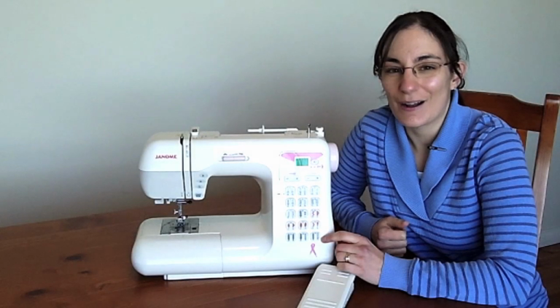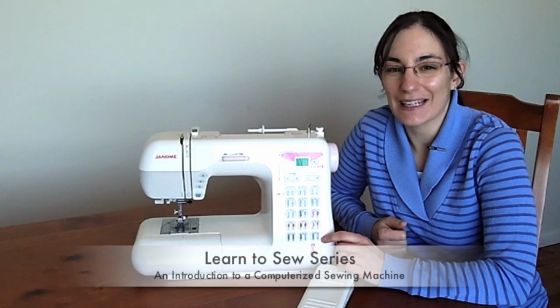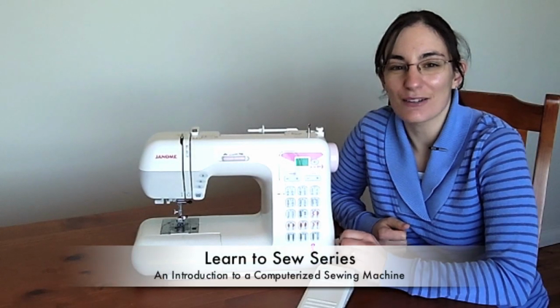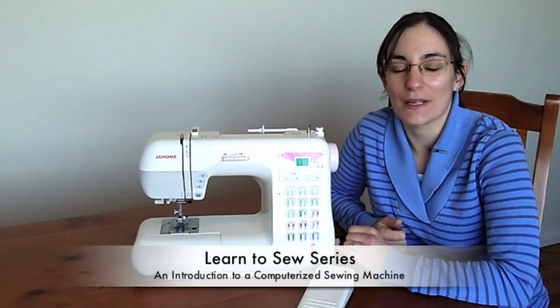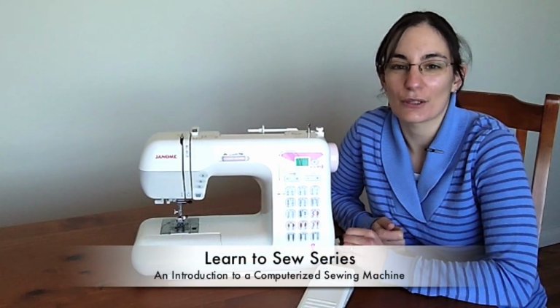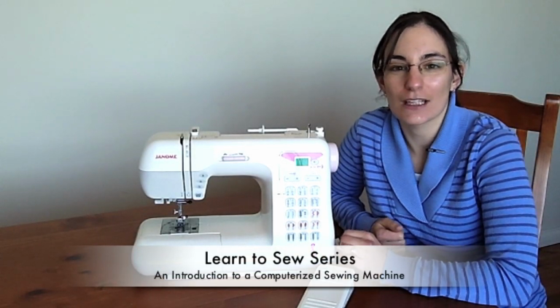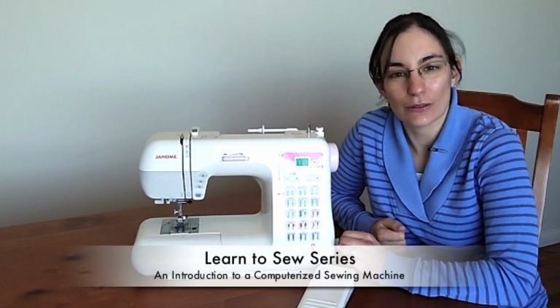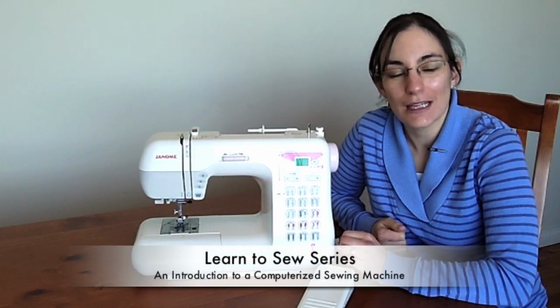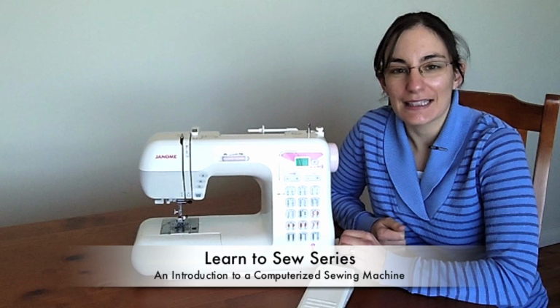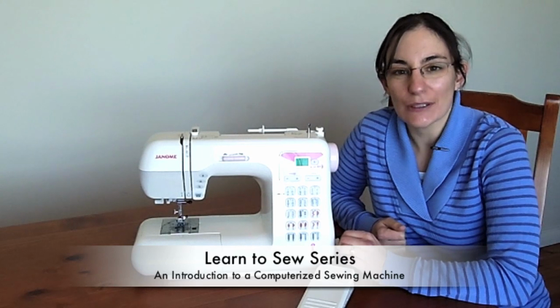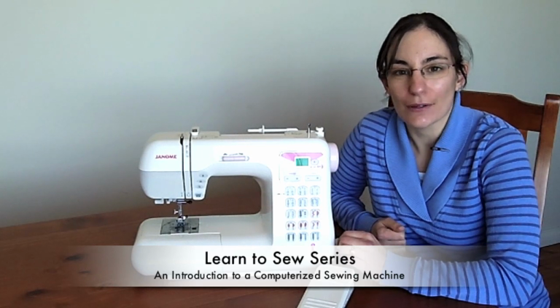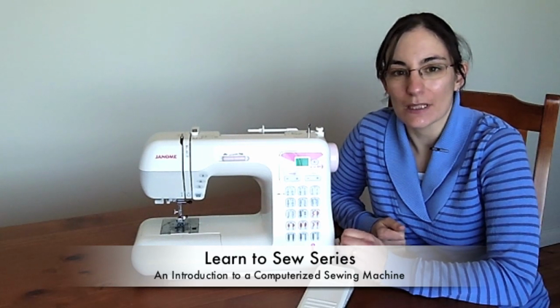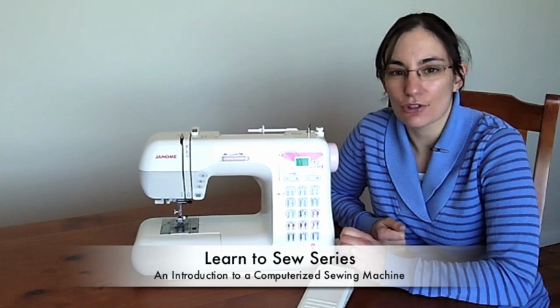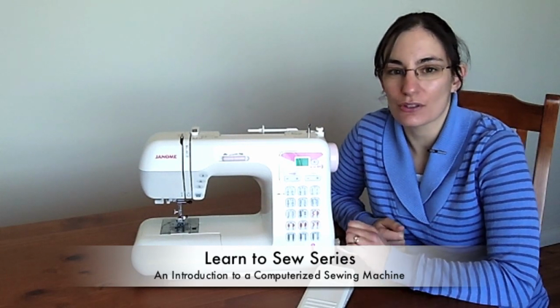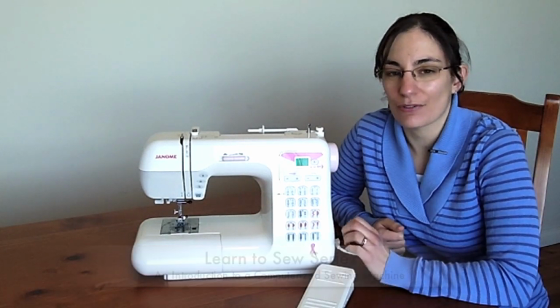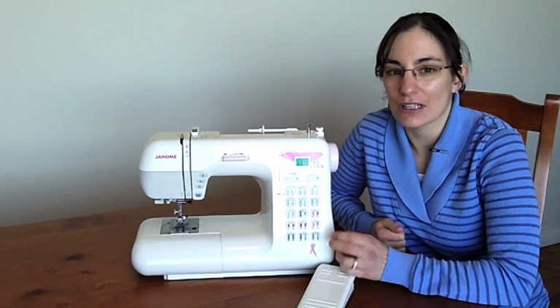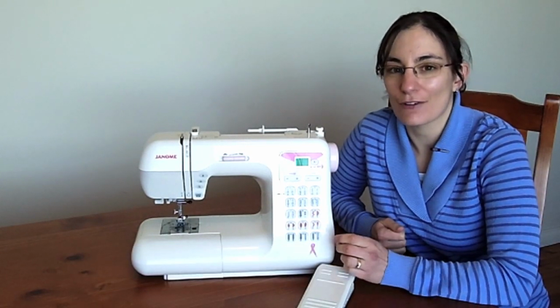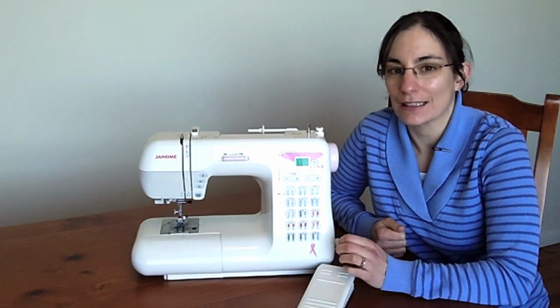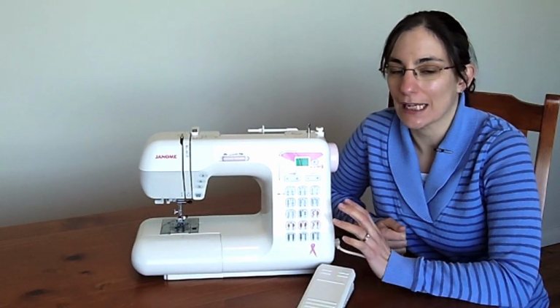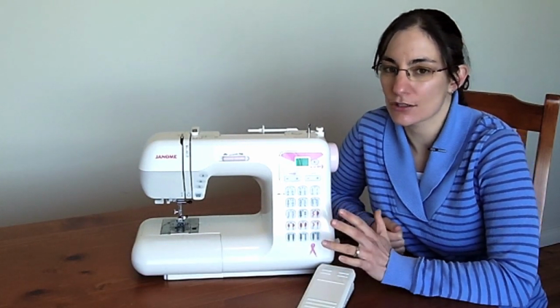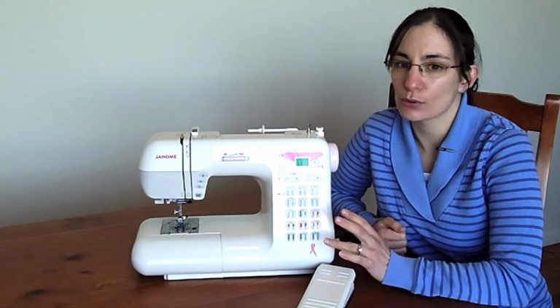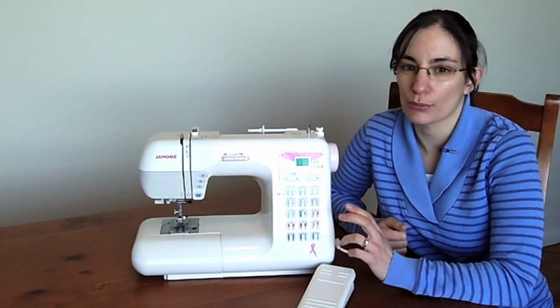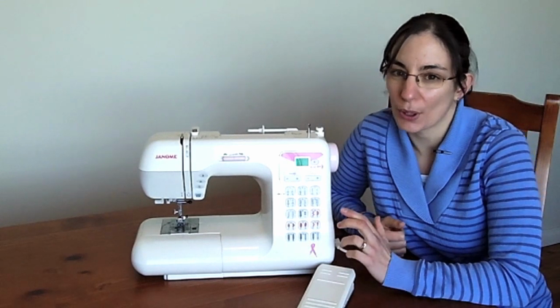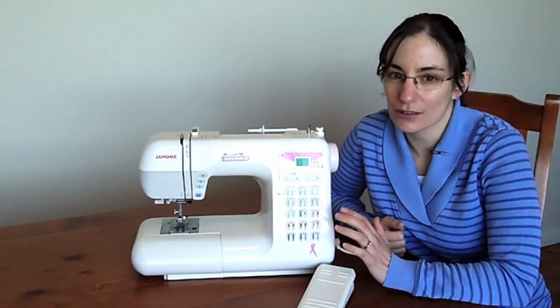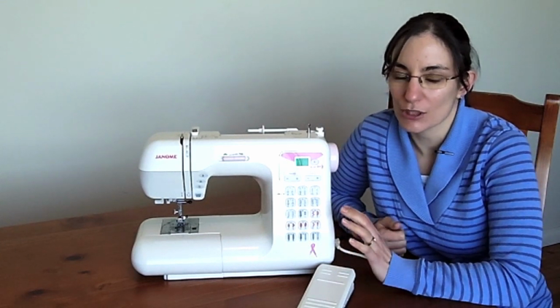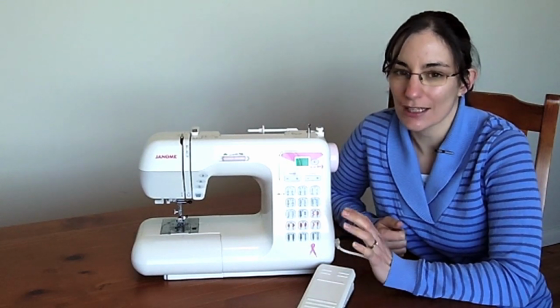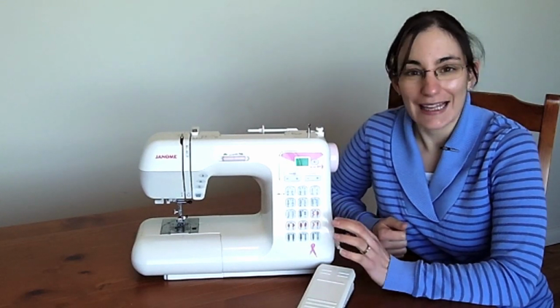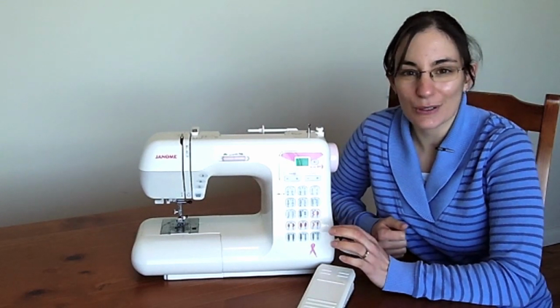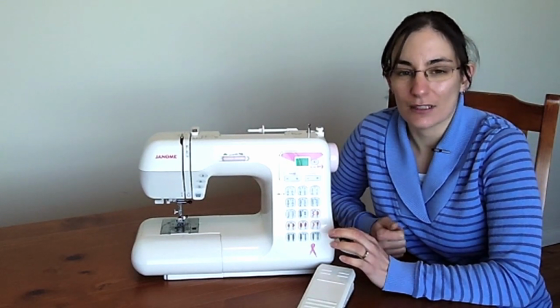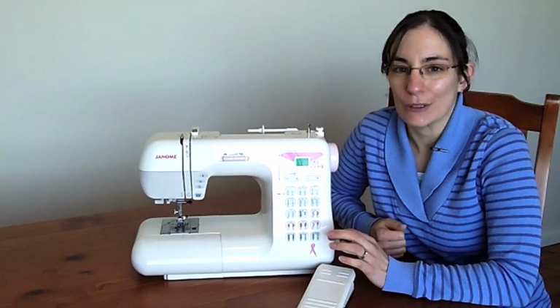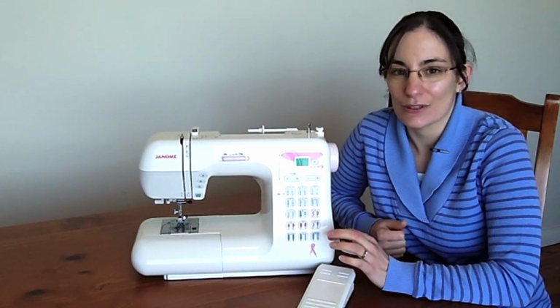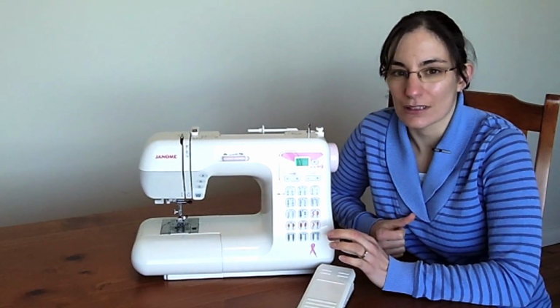Hi, Domenica here from EasySewingForBeginners.com. In this video, I'm going to be introducing you to some of the features that you might find on a digital or computerized sewing machine, and this video is part of the Learn to Sew series.